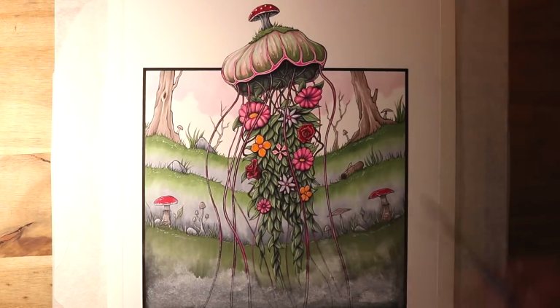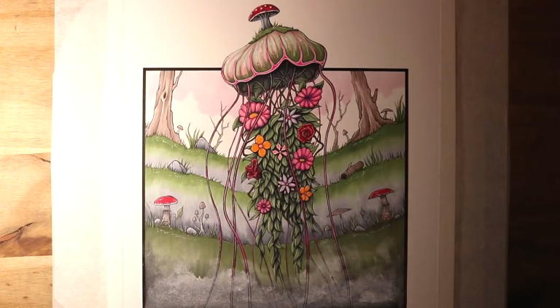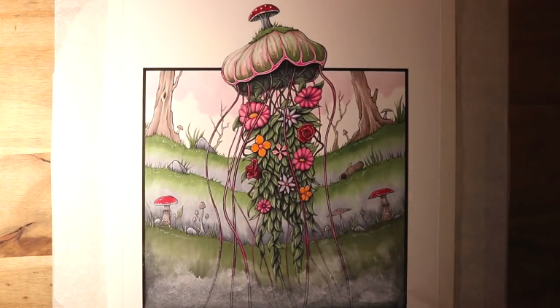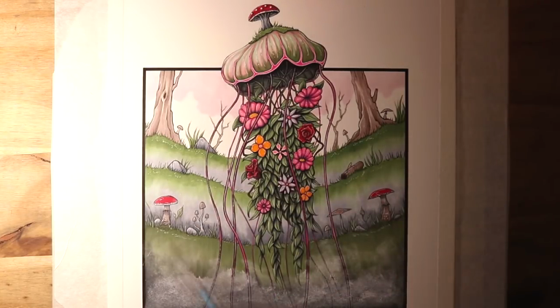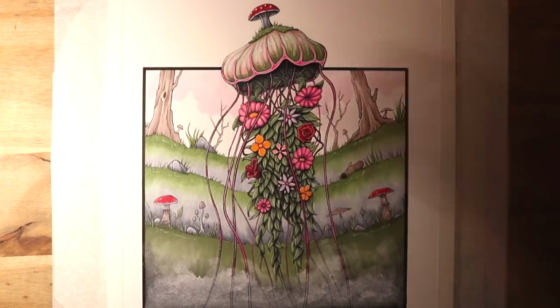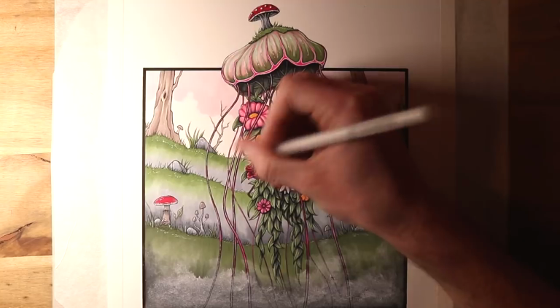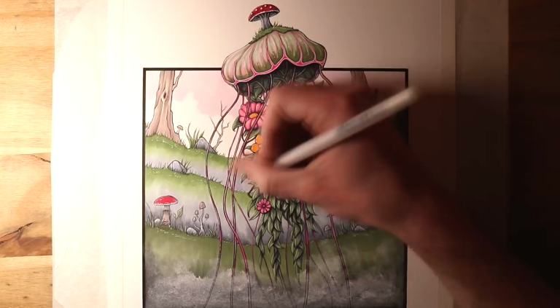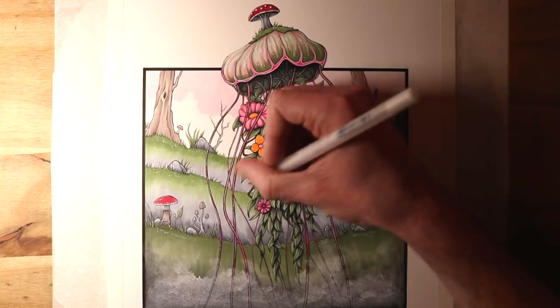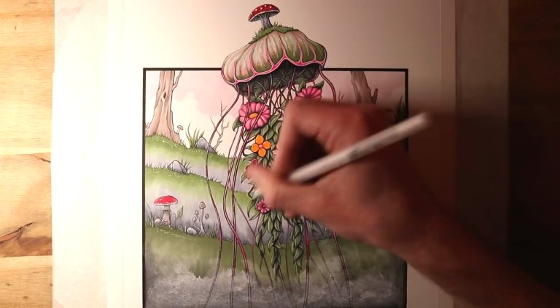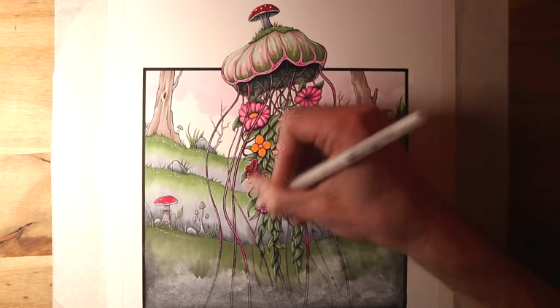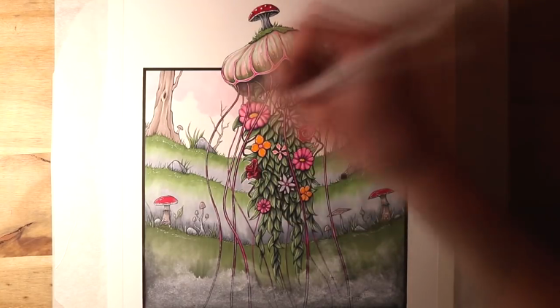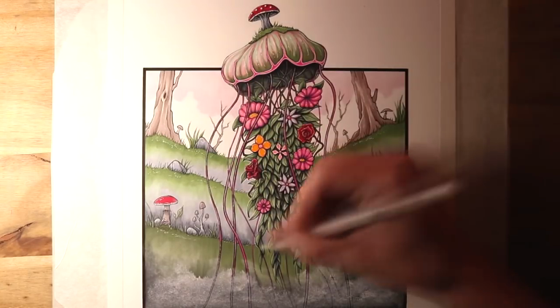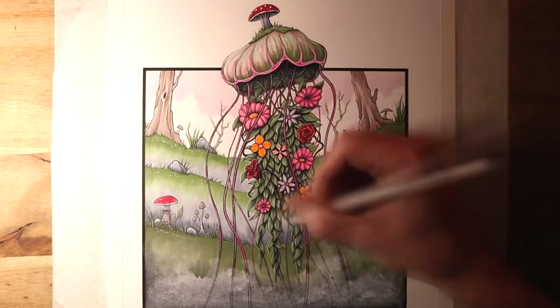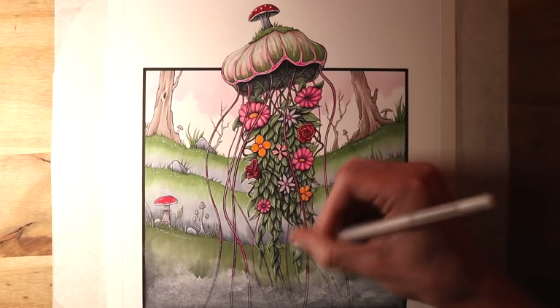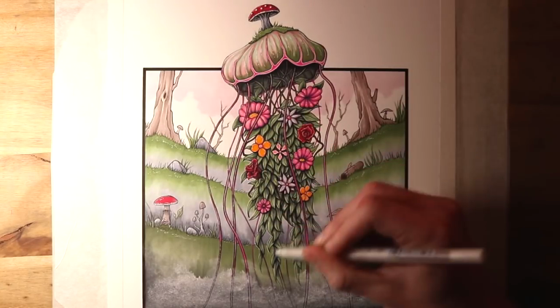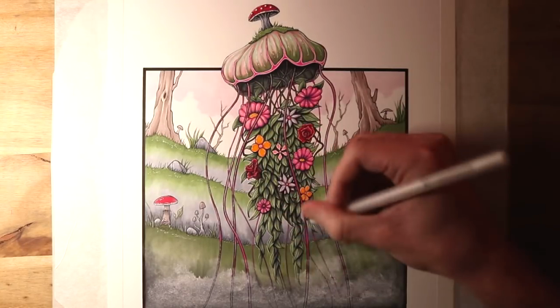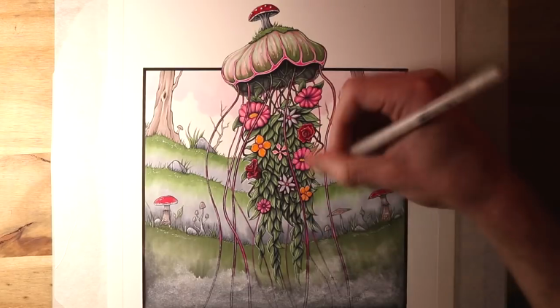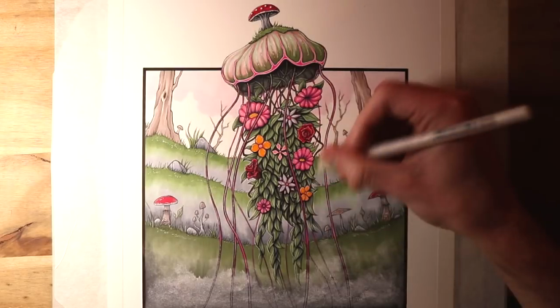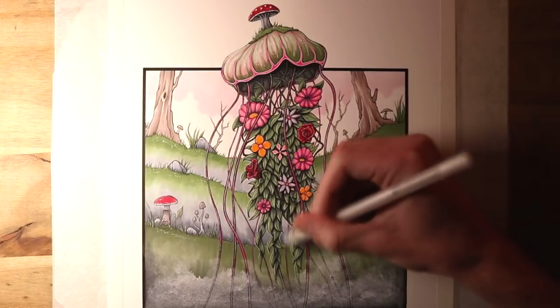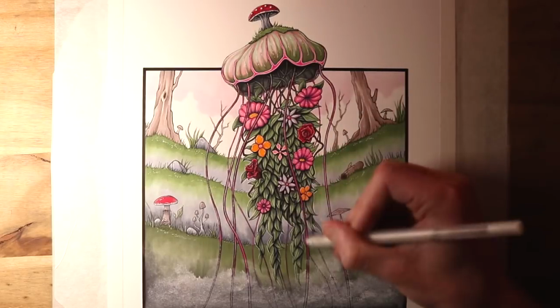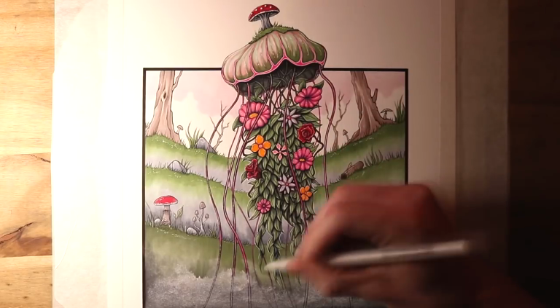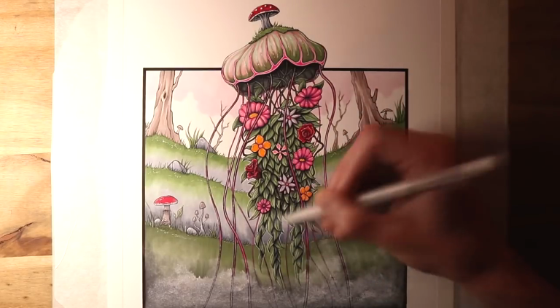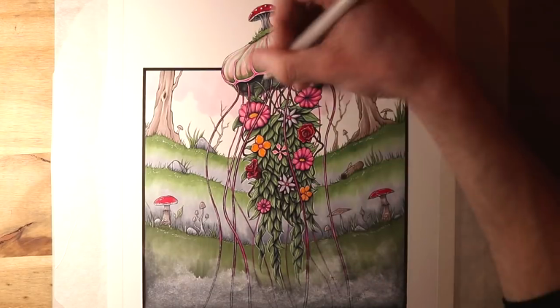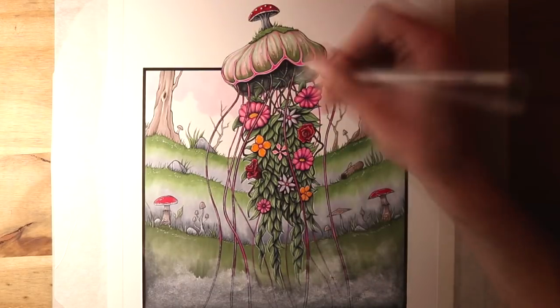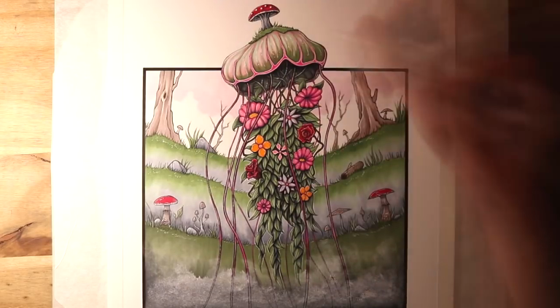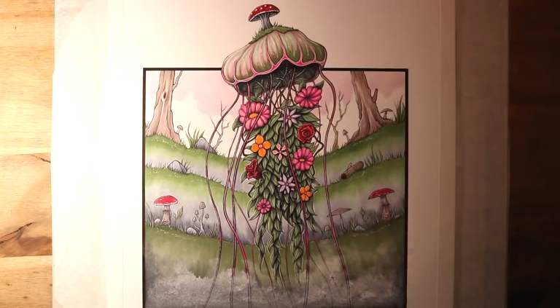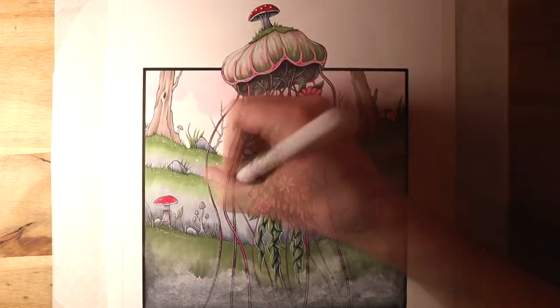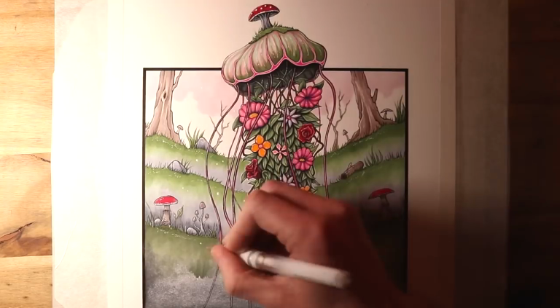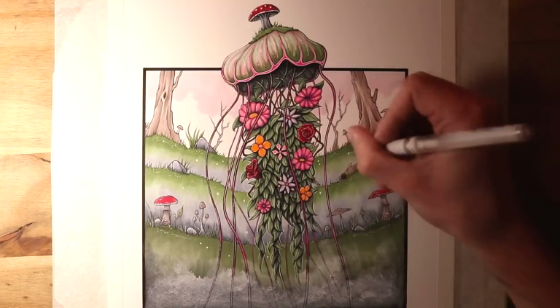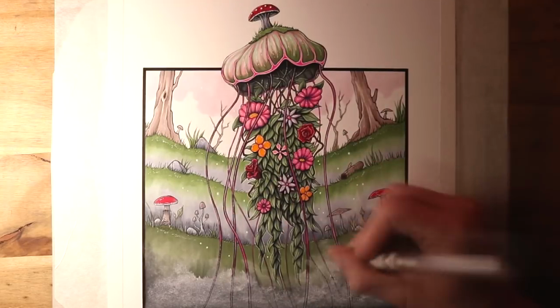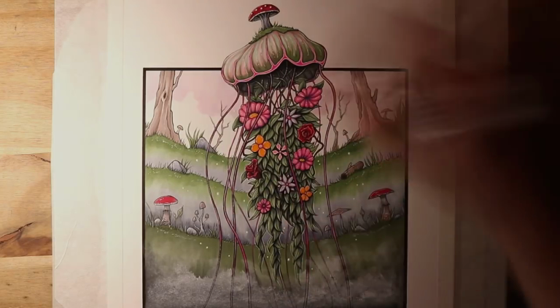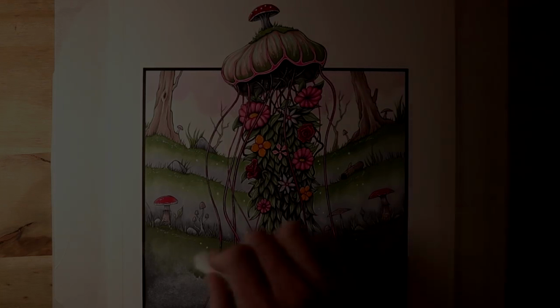Overall, it took about 8 hours to complete, and it was super fun to try something very different, adding lots of plants and flowers and mushrooms. I loved working on the earth elemental creatures last year, and I always enjoy working on nature drawings, so creating this was really enjoyable.